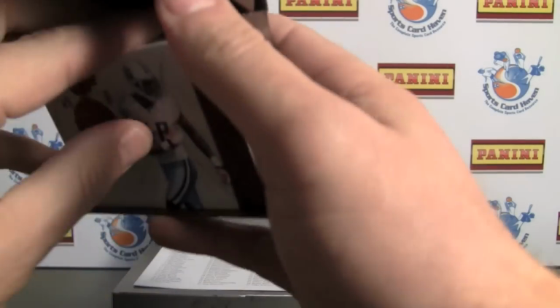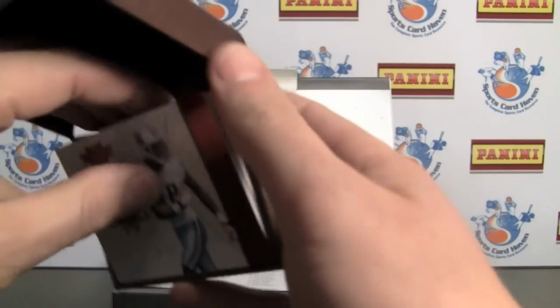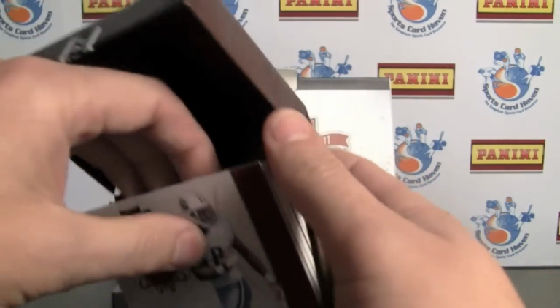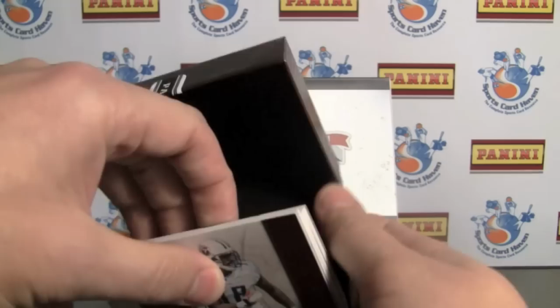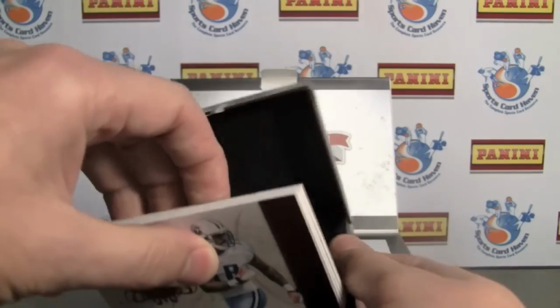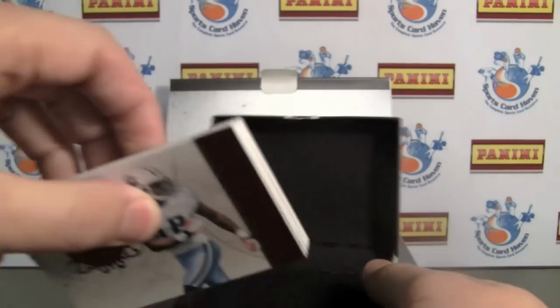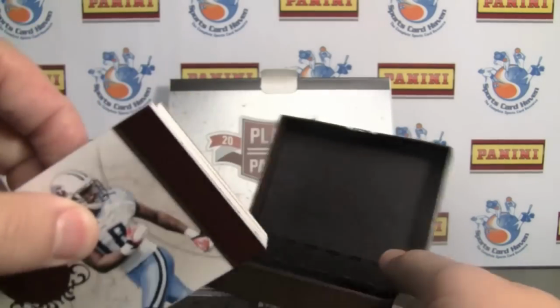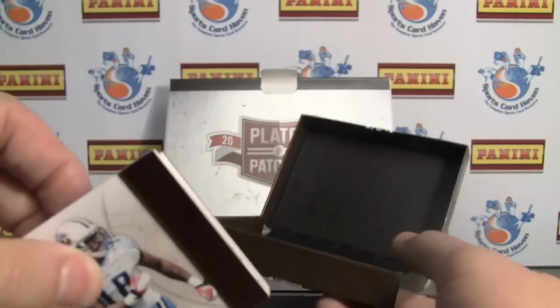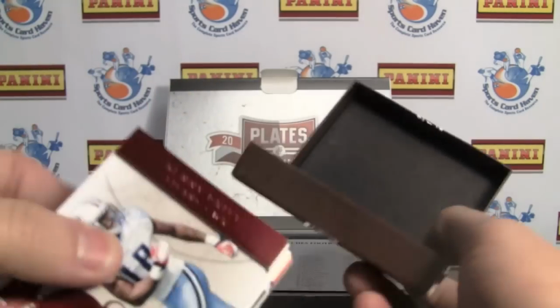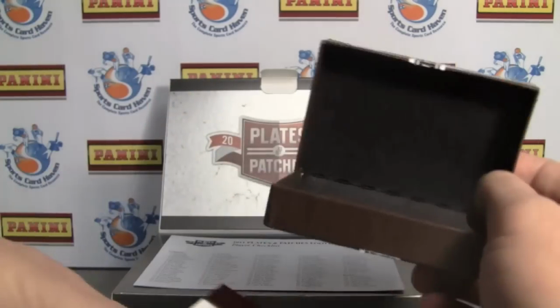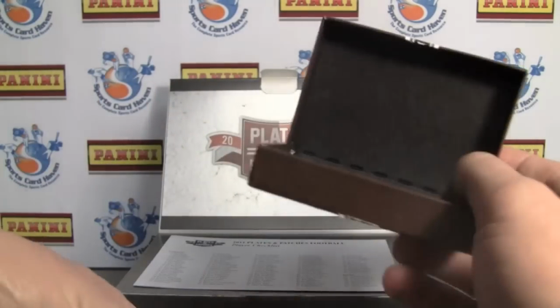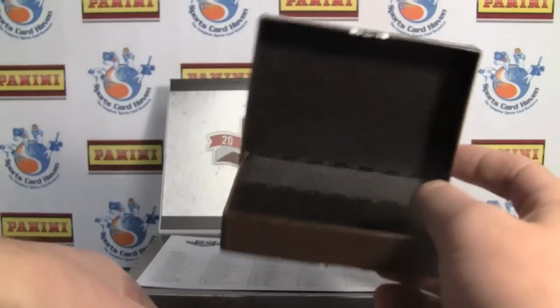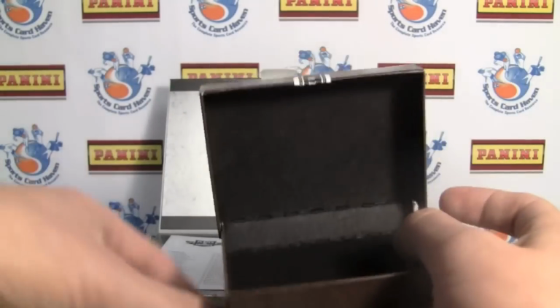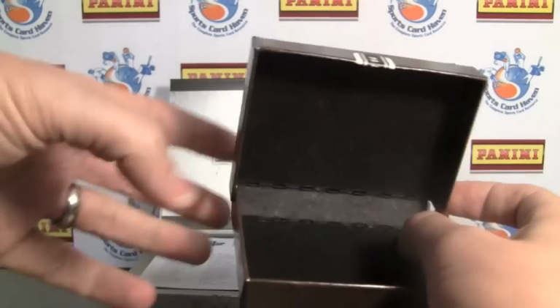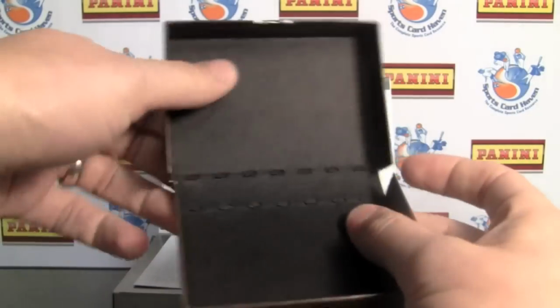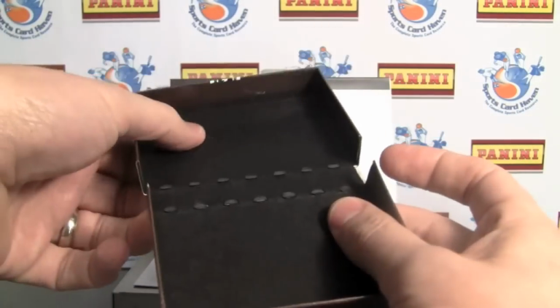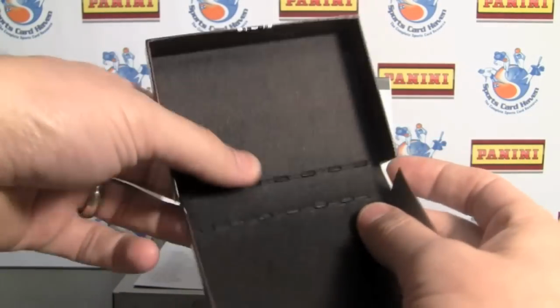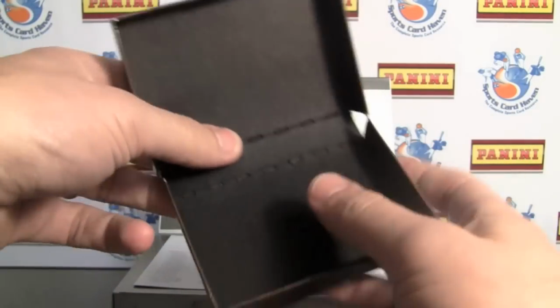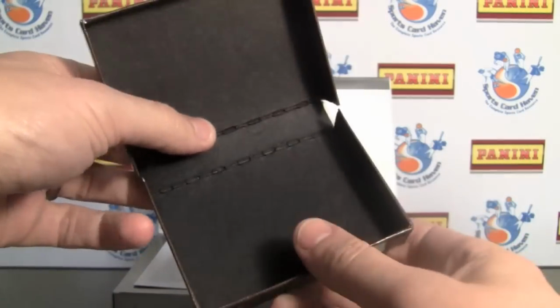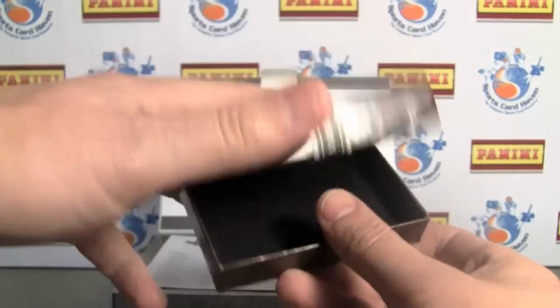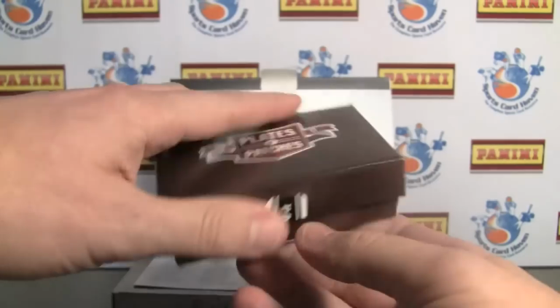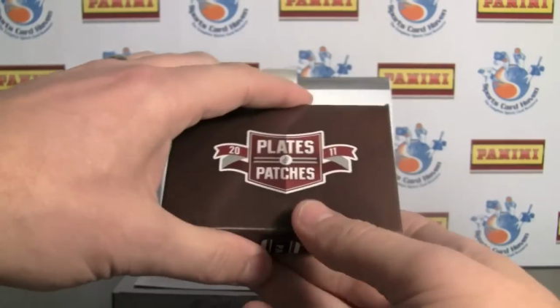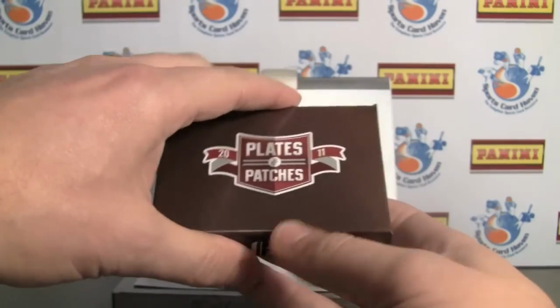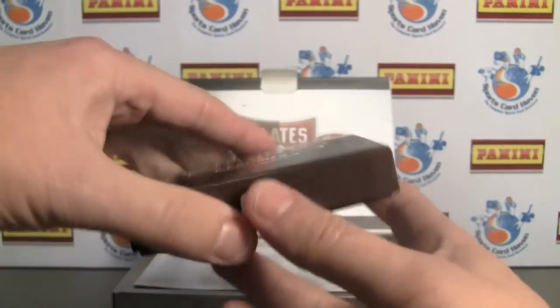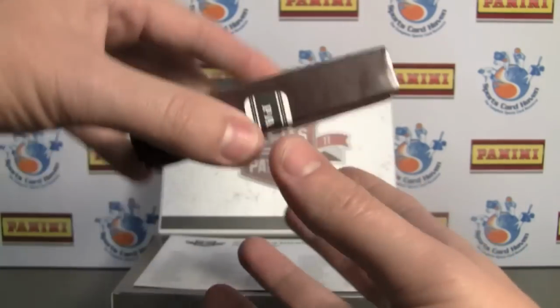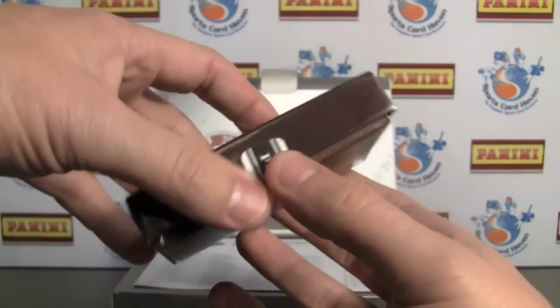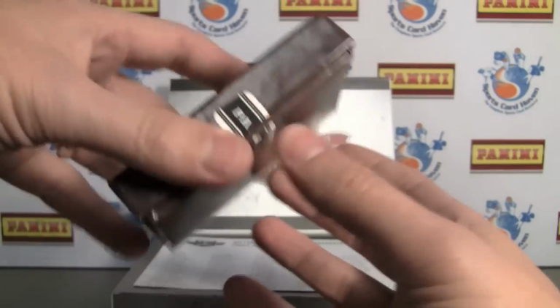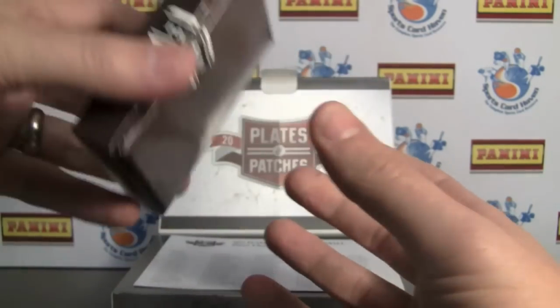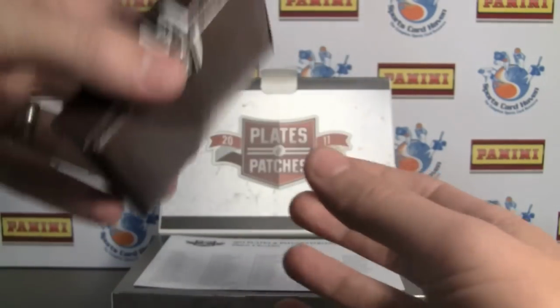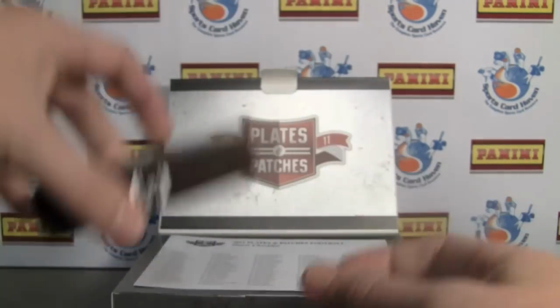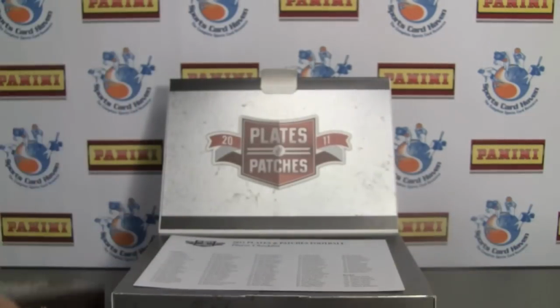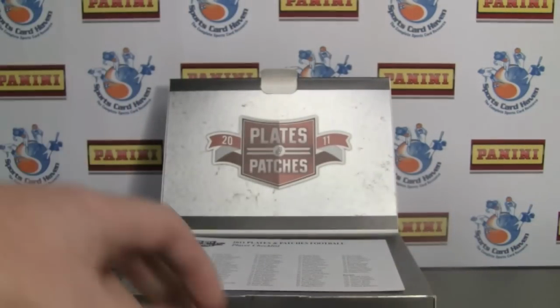Let's get started. Different kind of box — I like the way this box opens. It's a lot easier to get the cards out; before, you had to take the top off and shake it.